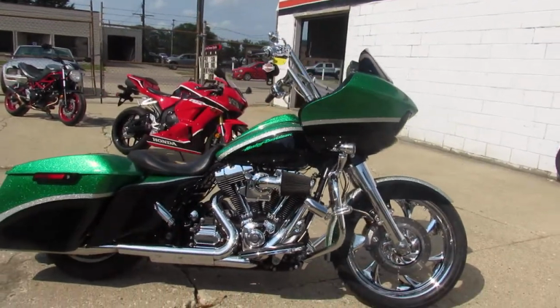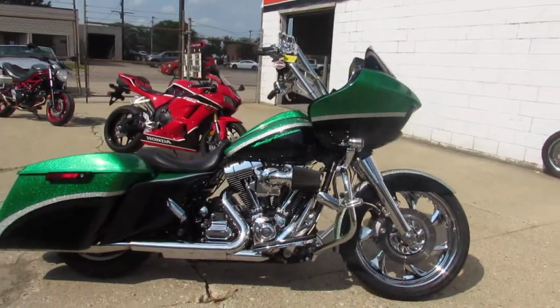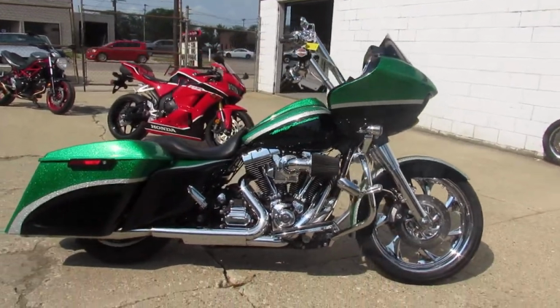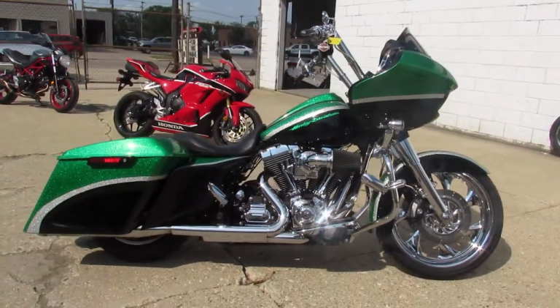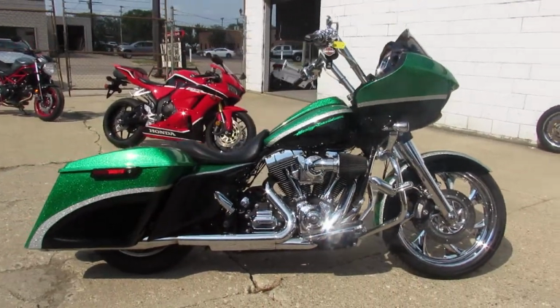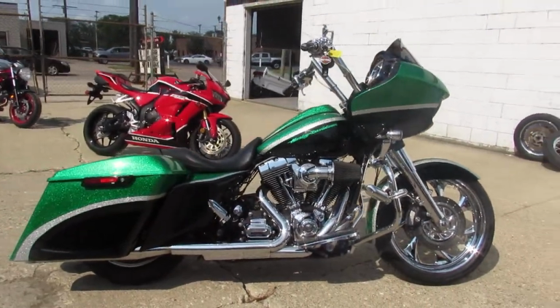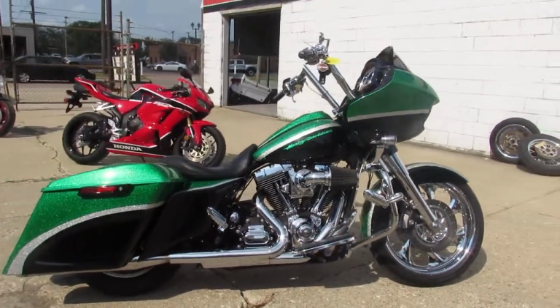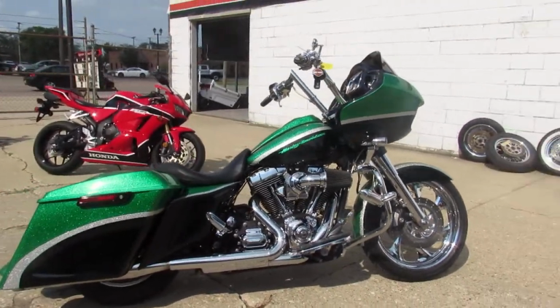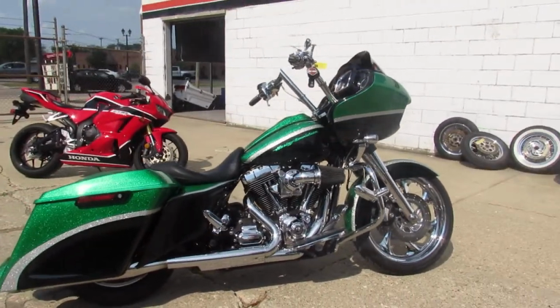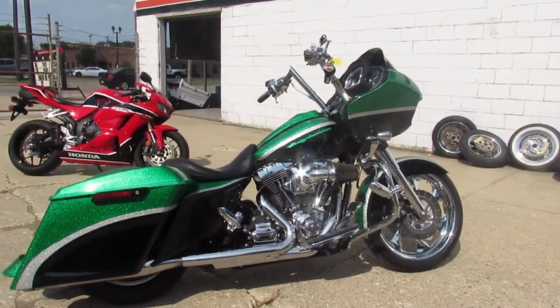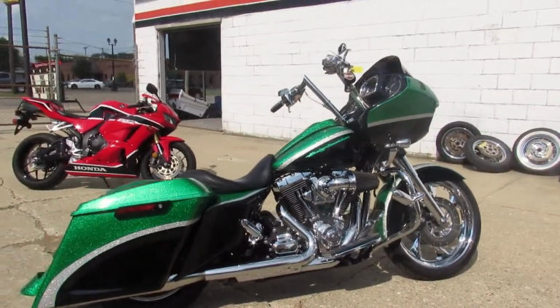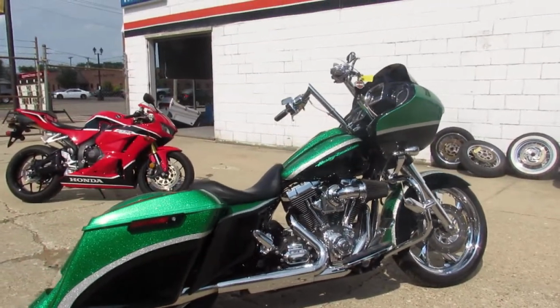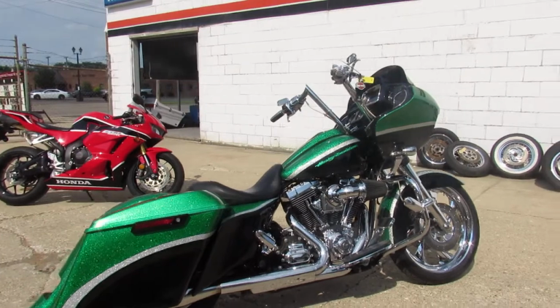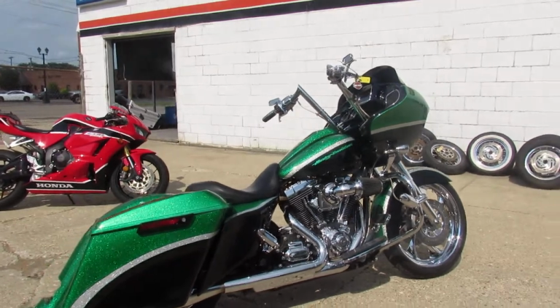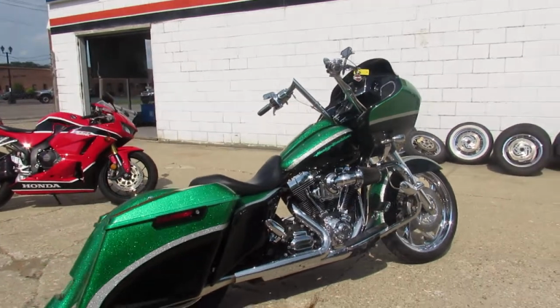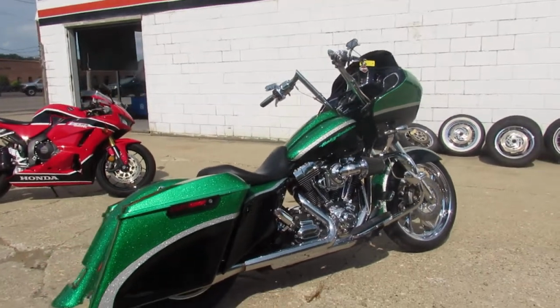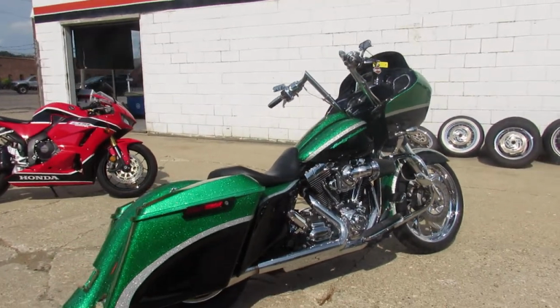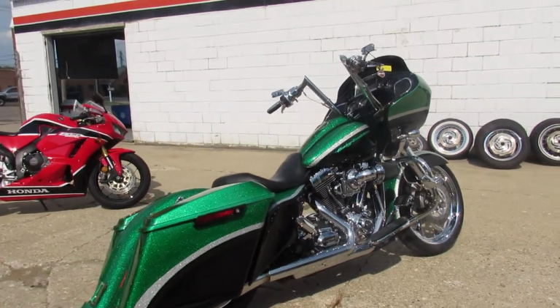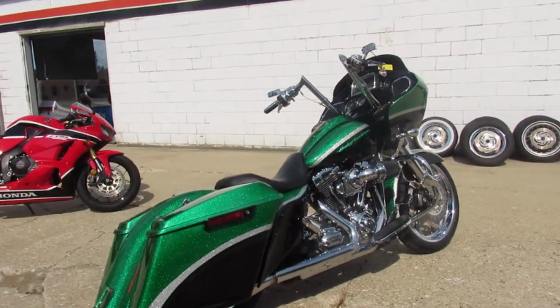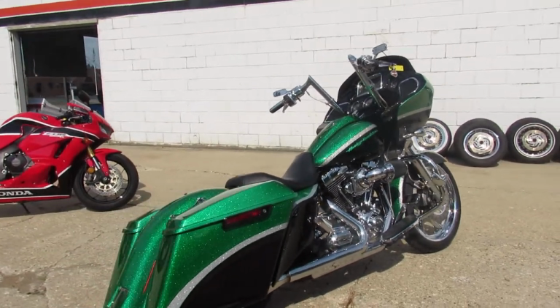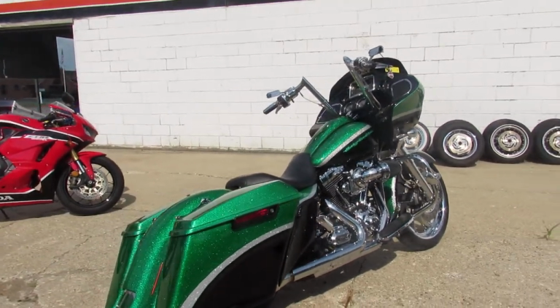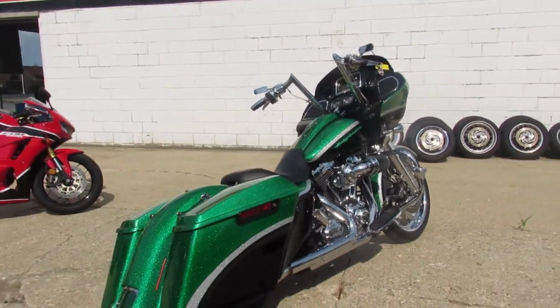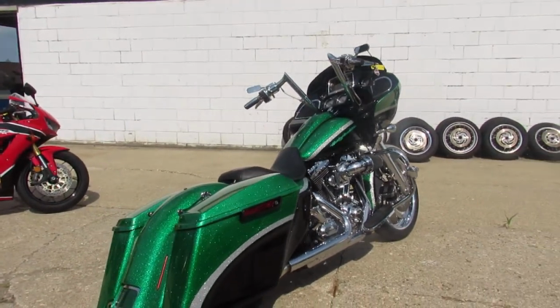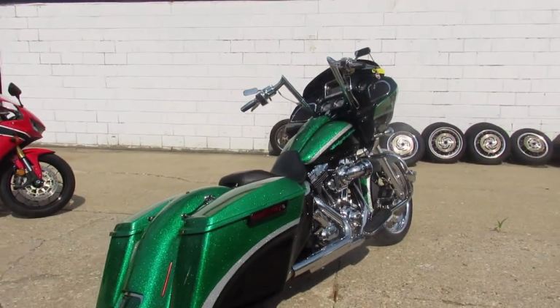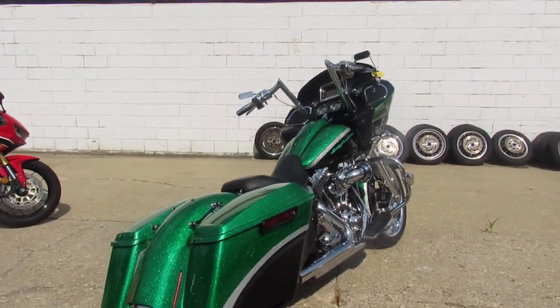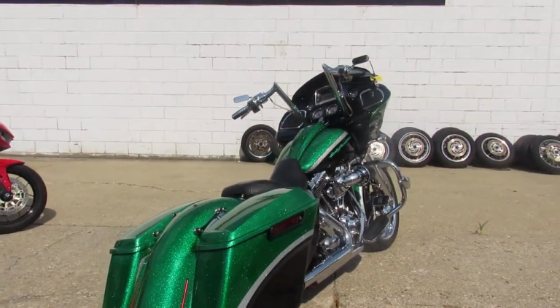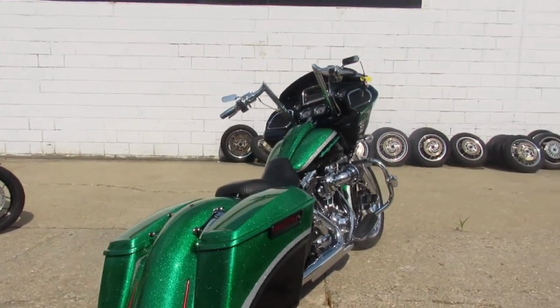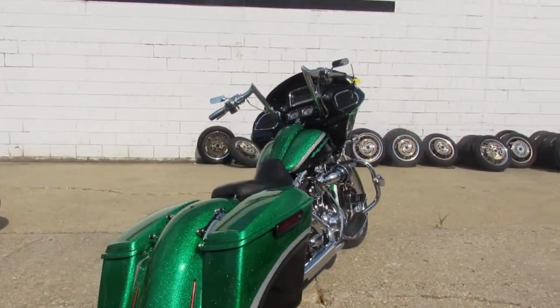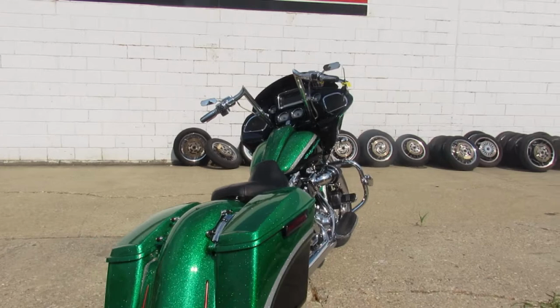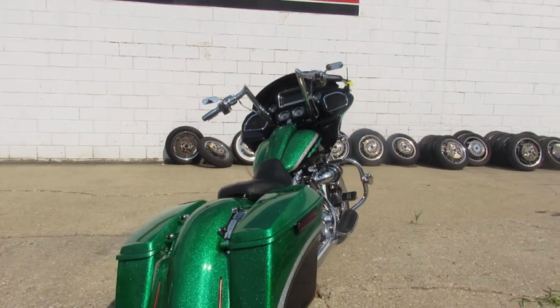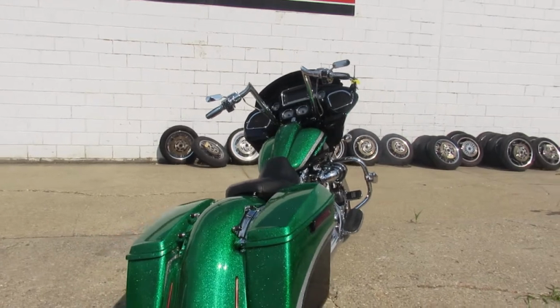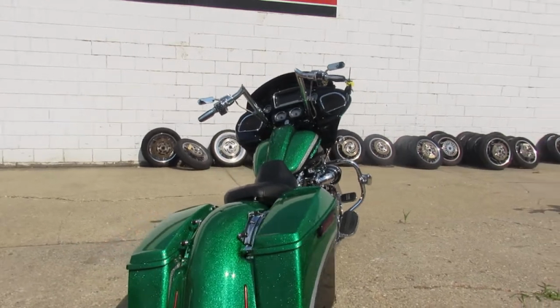This Road Glide turns heads guys — custom green candy metal flake paint, 12 inch chrome riser handle bars, Screaming Eagle air intake, RC exhaust.